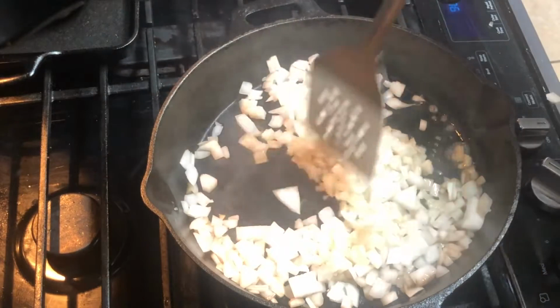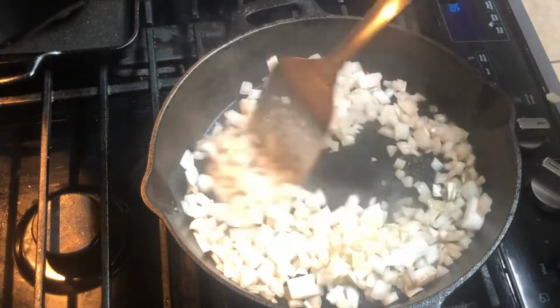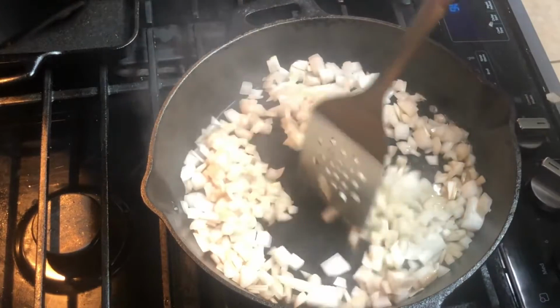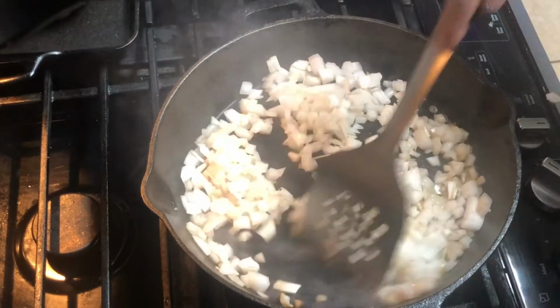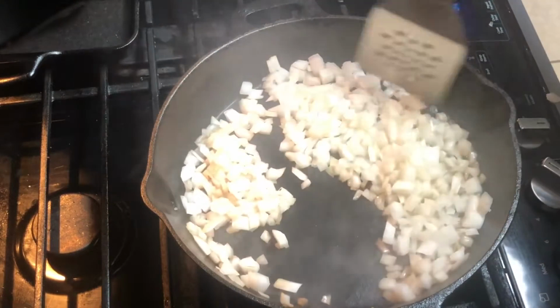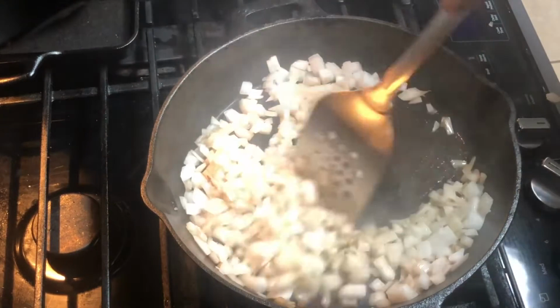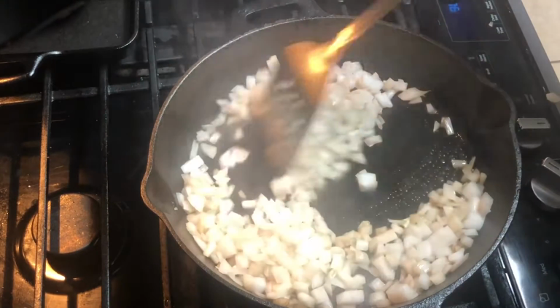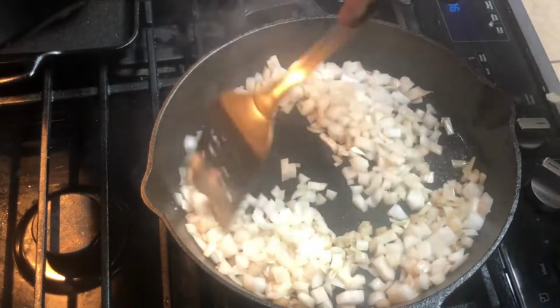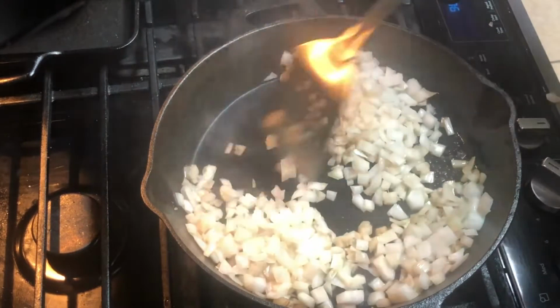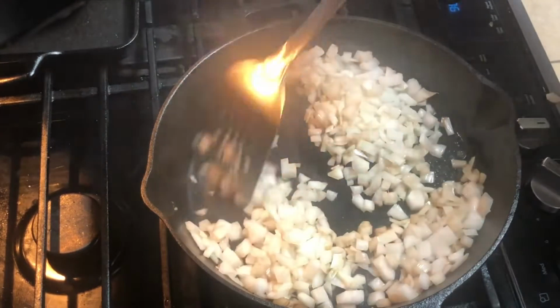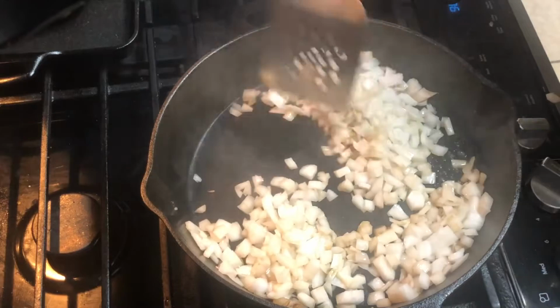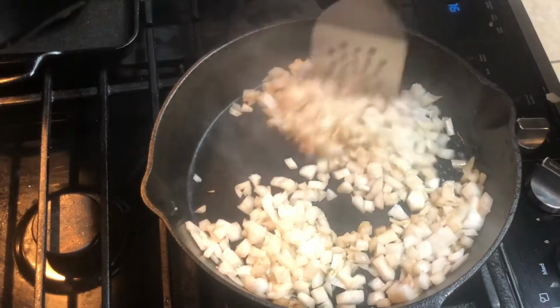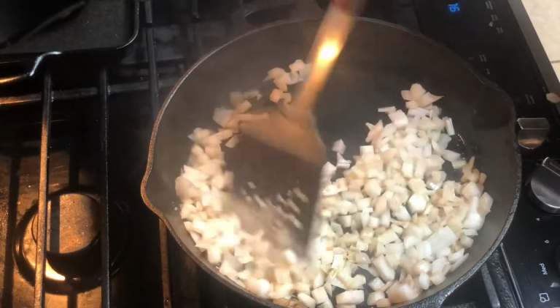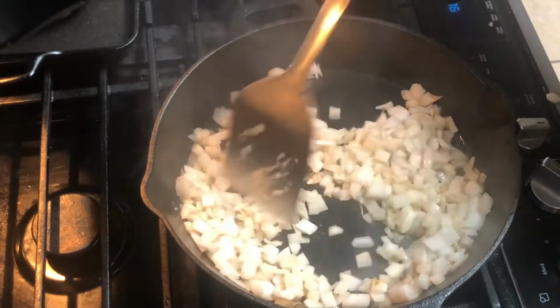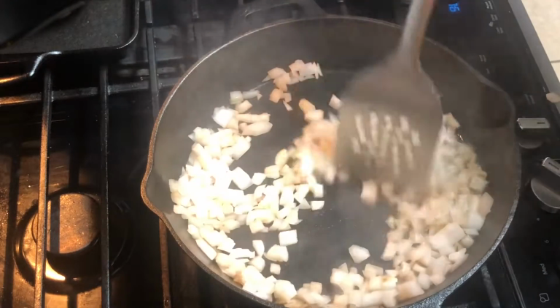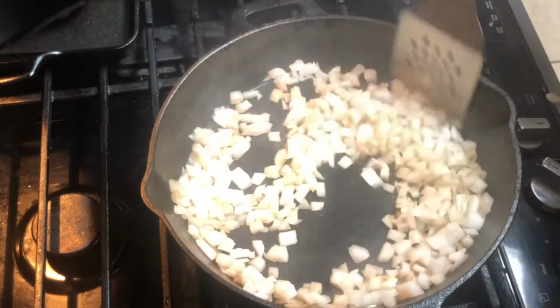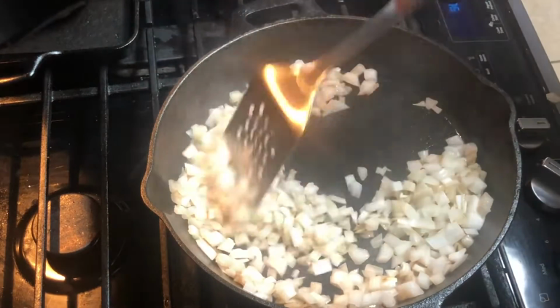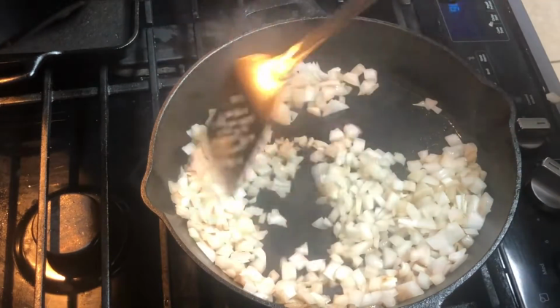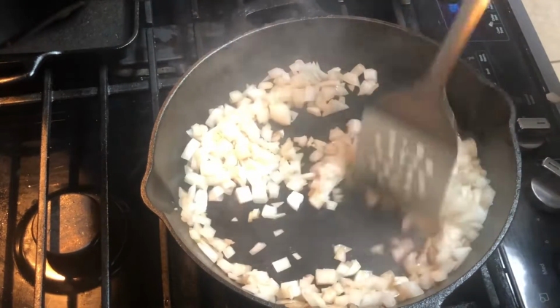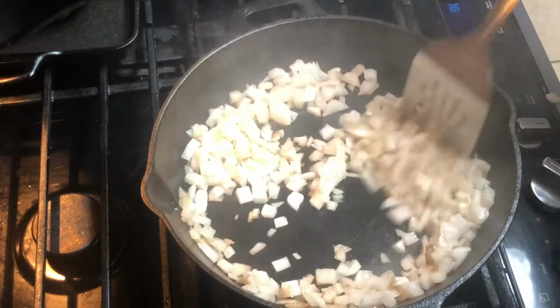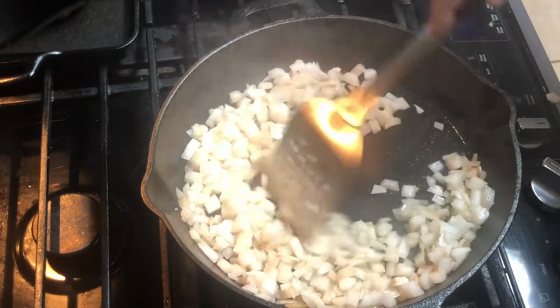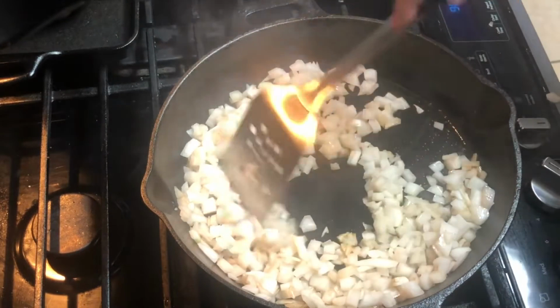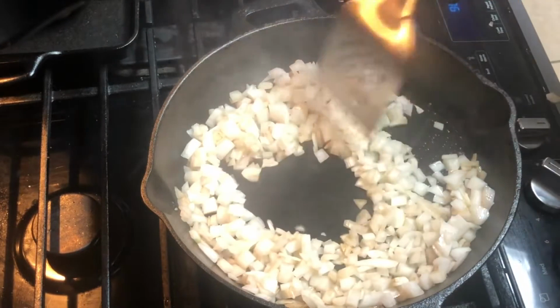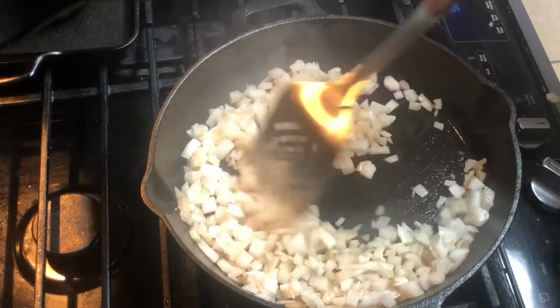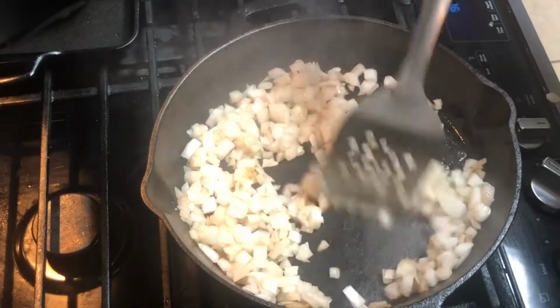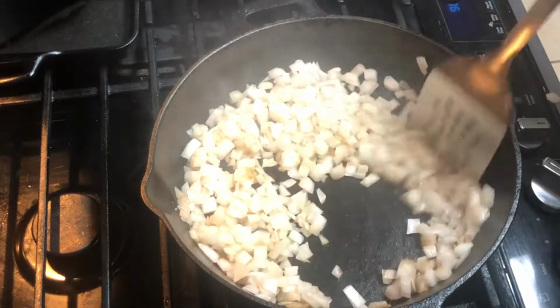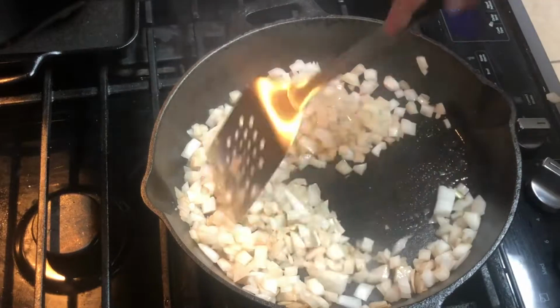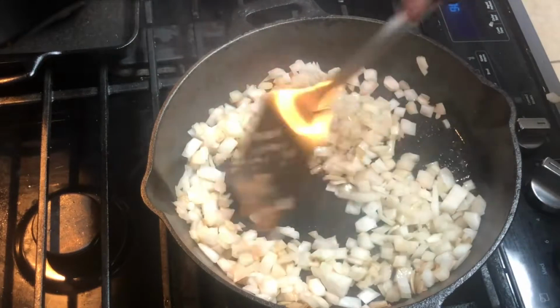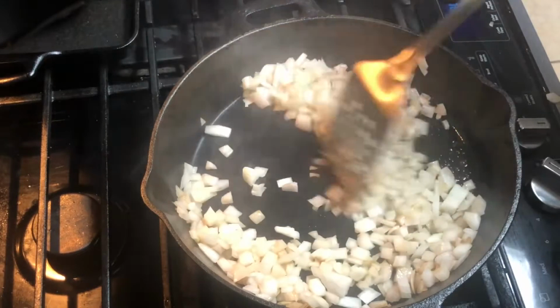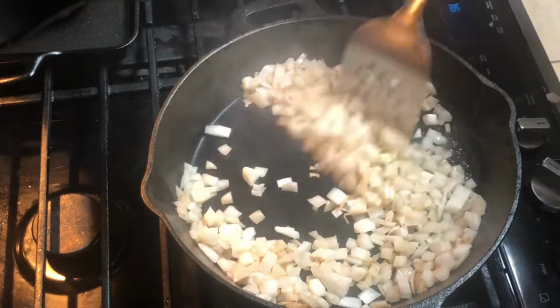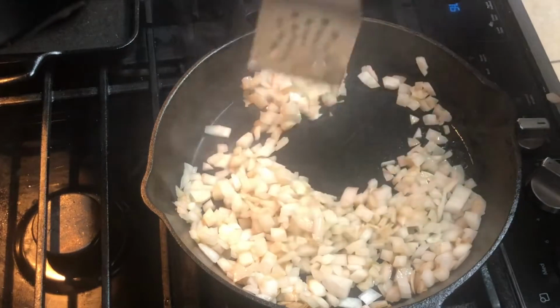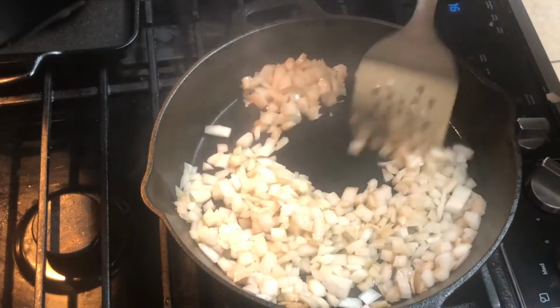Out of all the times I've cooked onion, I don't know that I've ever seen them jump like that. I don't know if it's just a white onion or if I just got them too hot or what. But I'm just going to get them a little soft.